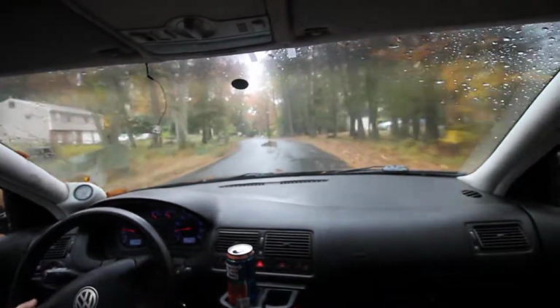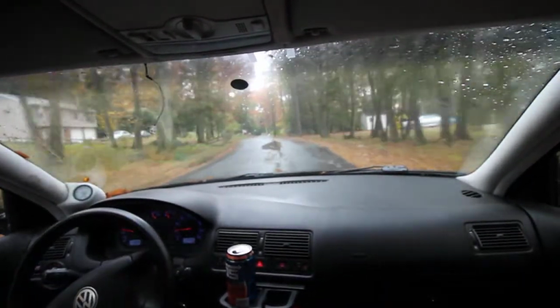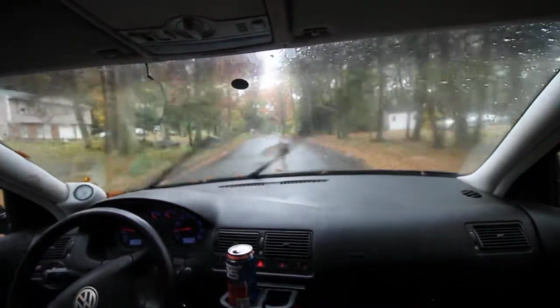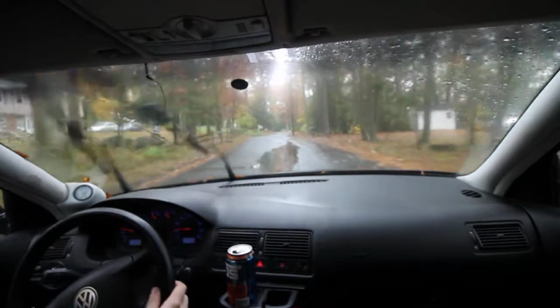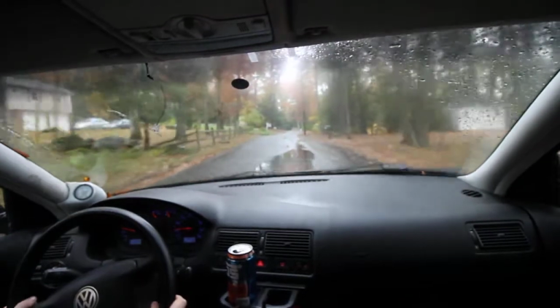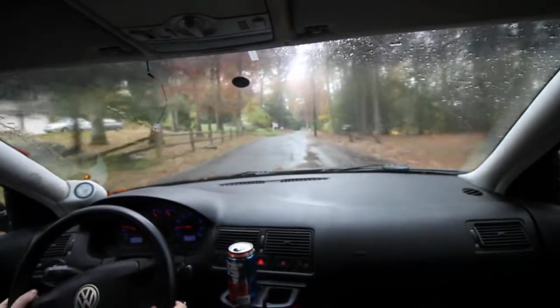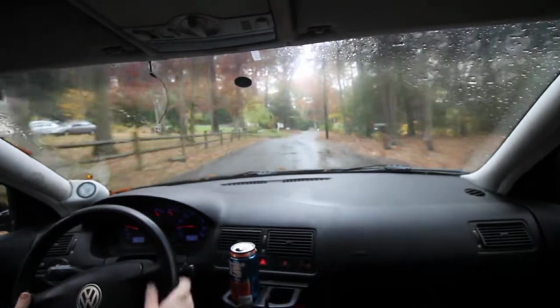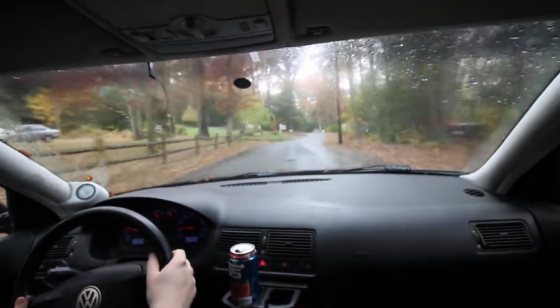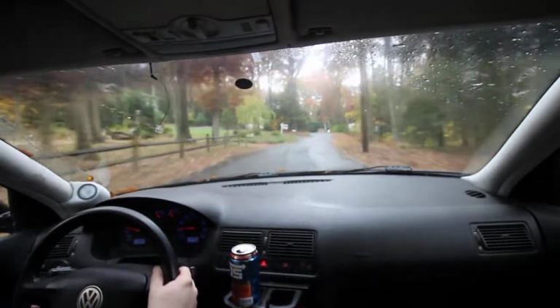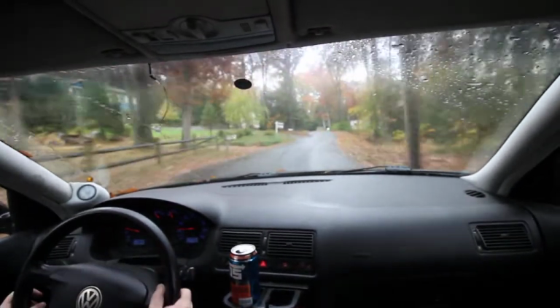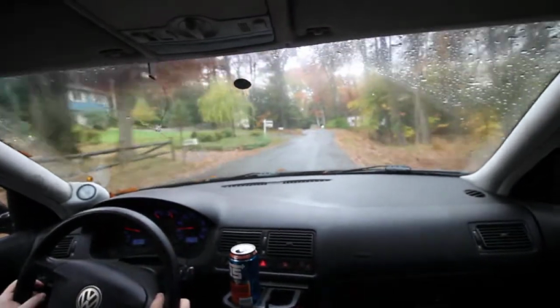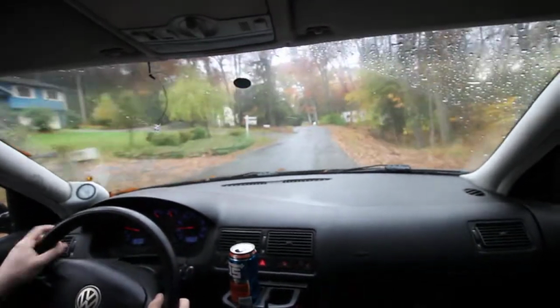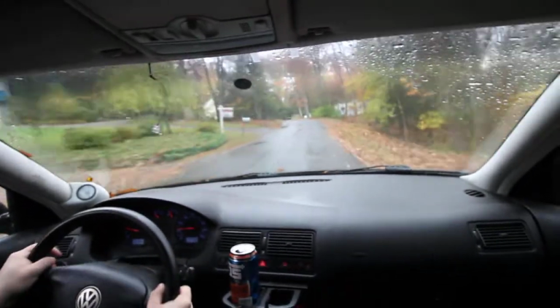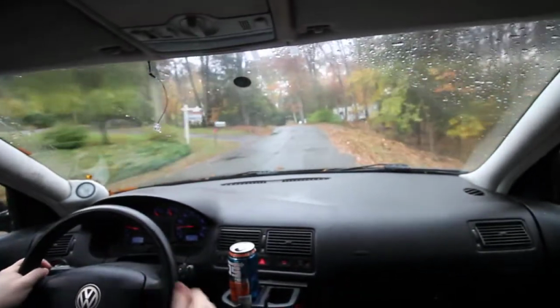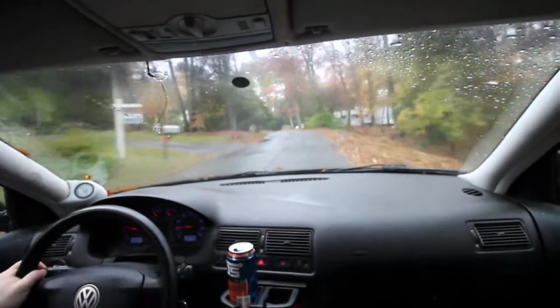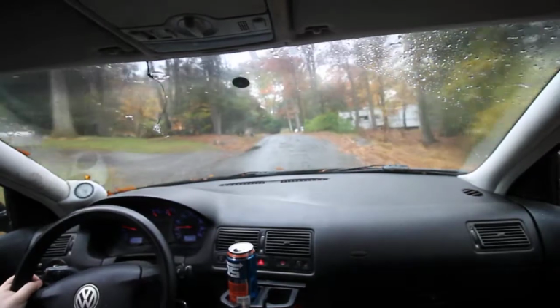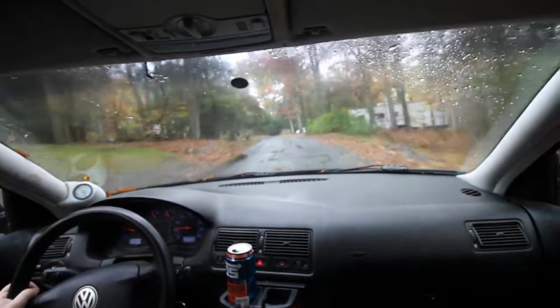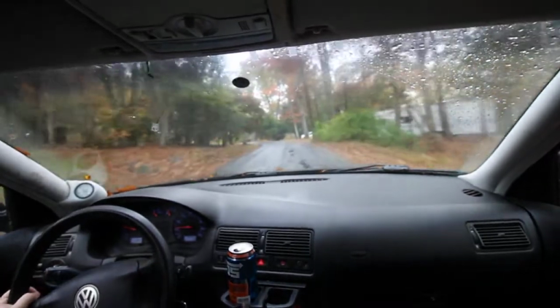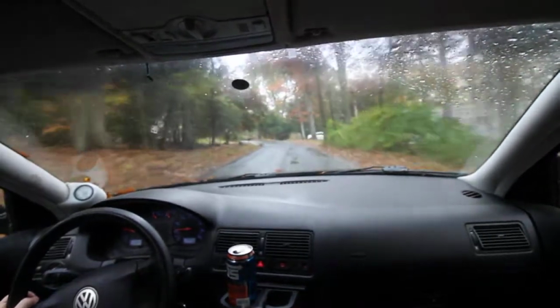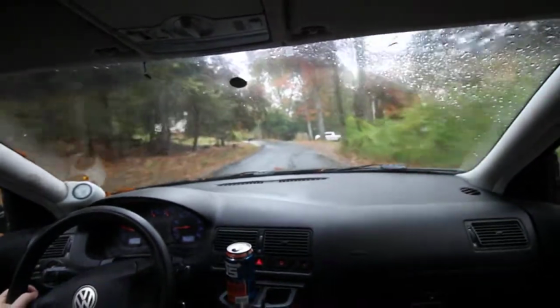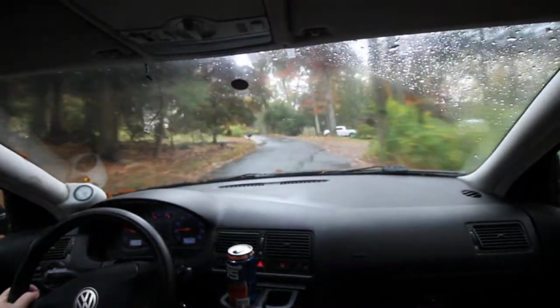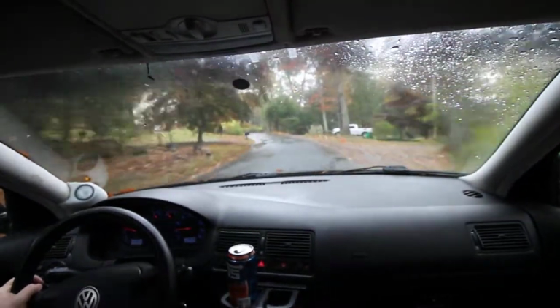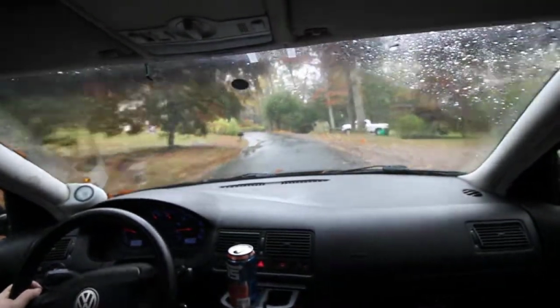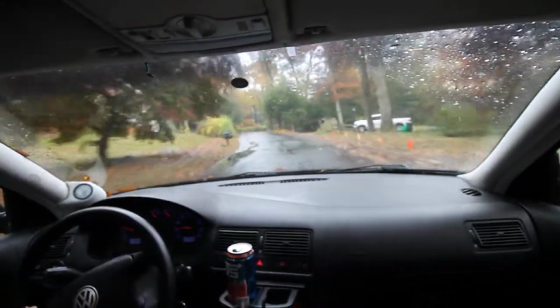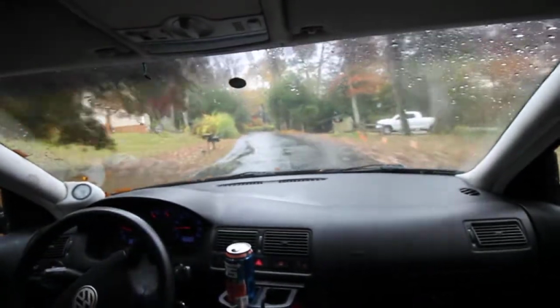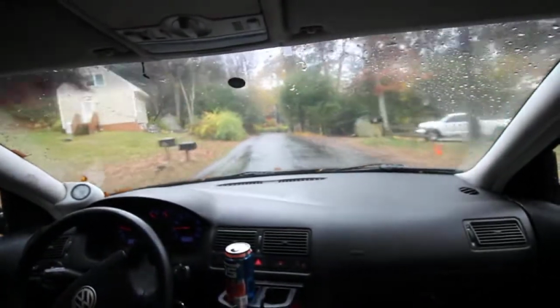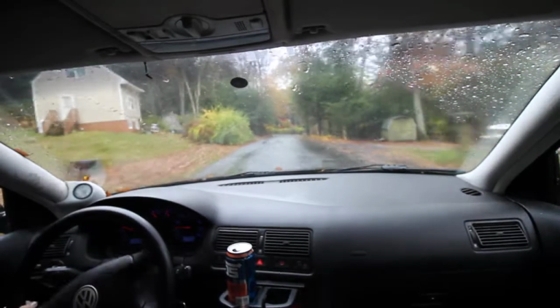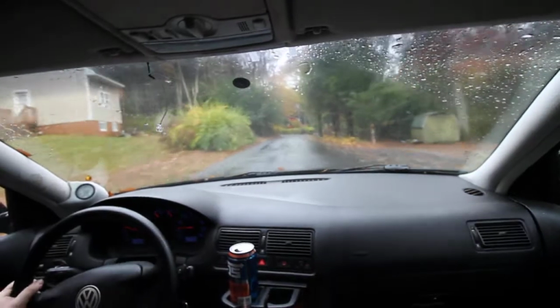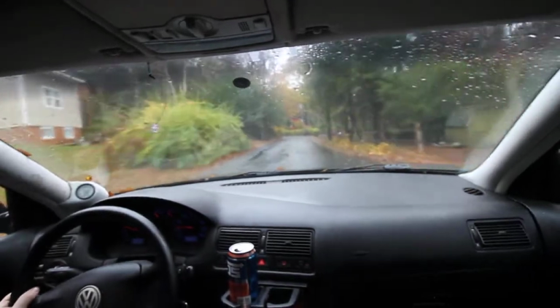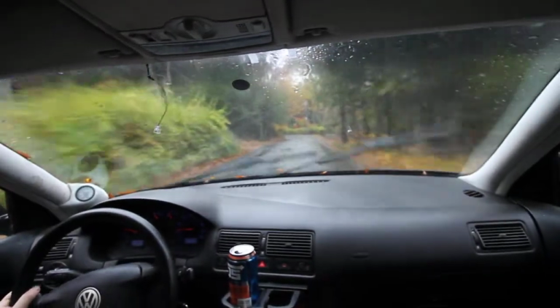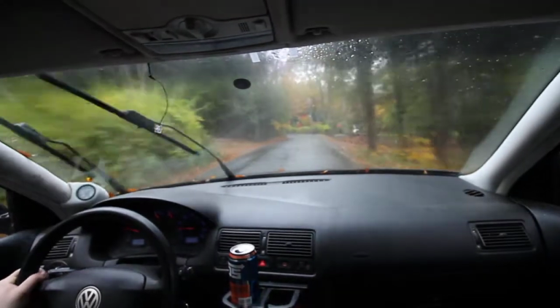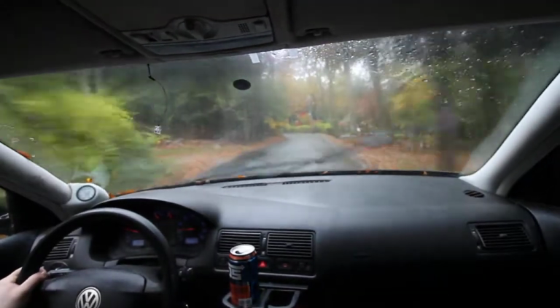I'm also not used to driving at 1,500 RPM — that's like a mortal sin in the Mazda. Running about 25 miles an hour right now. I'm really just driving this thing like a grandma for the time being.